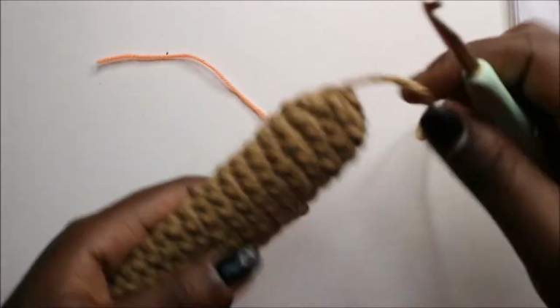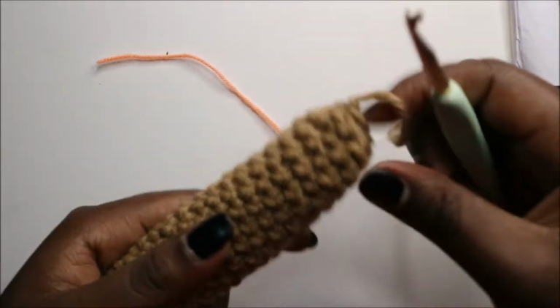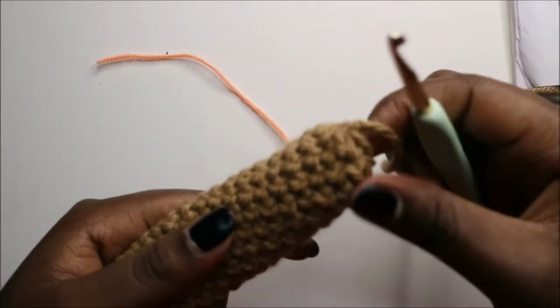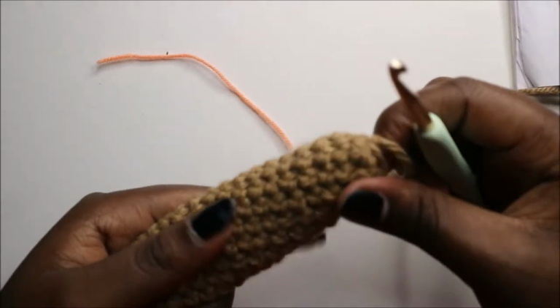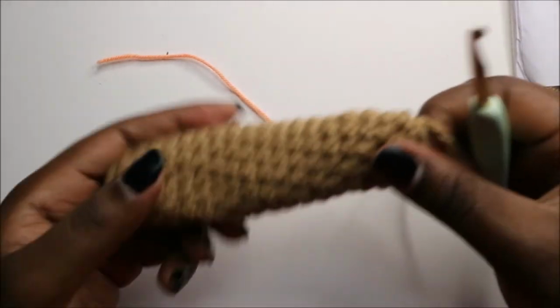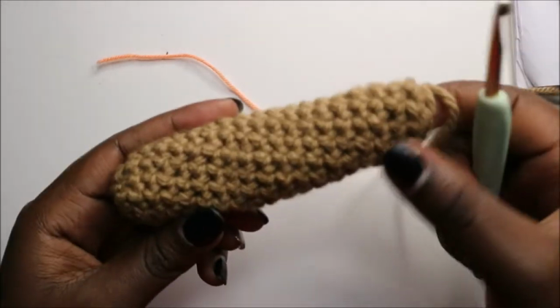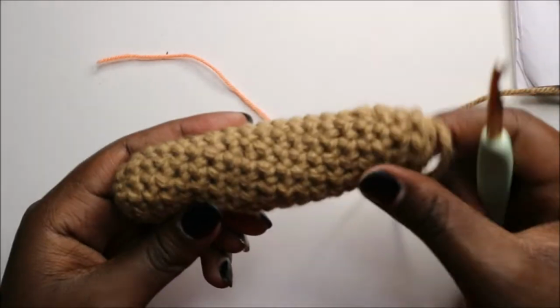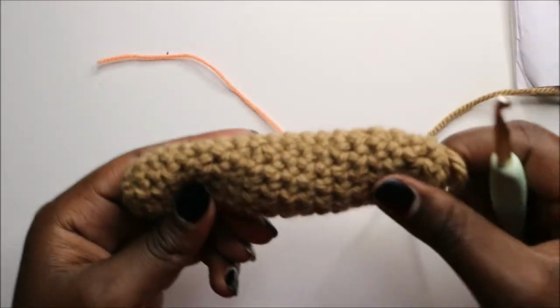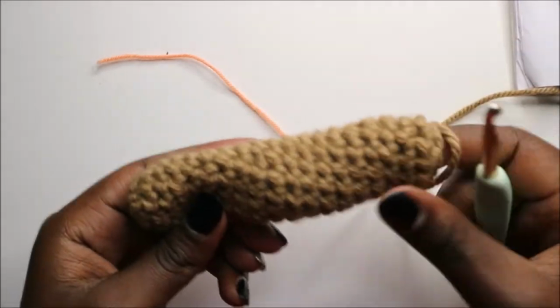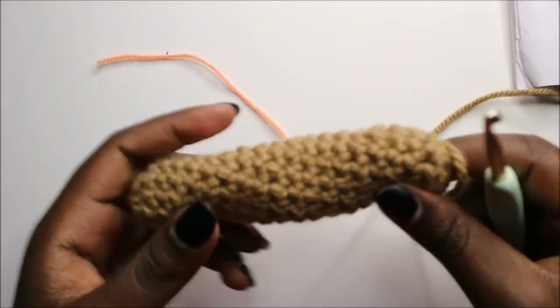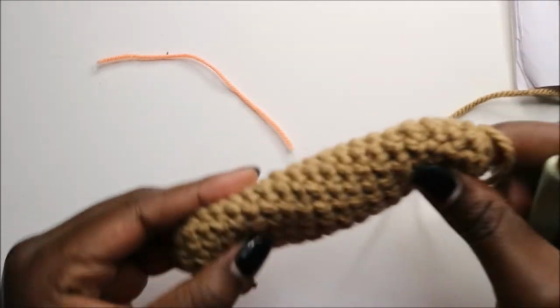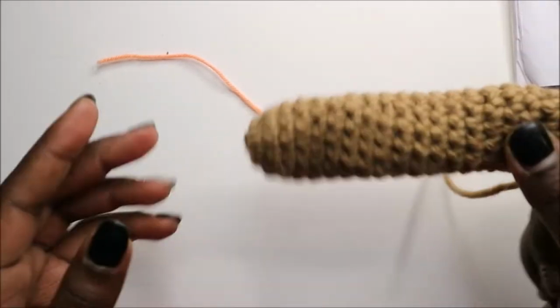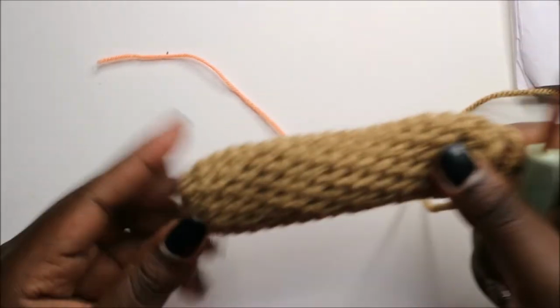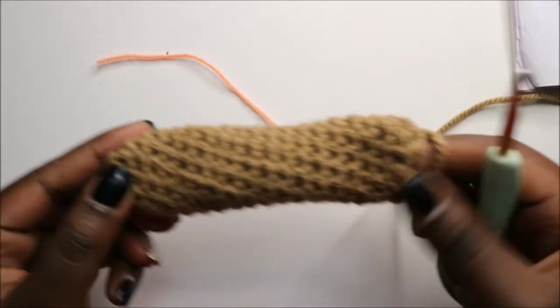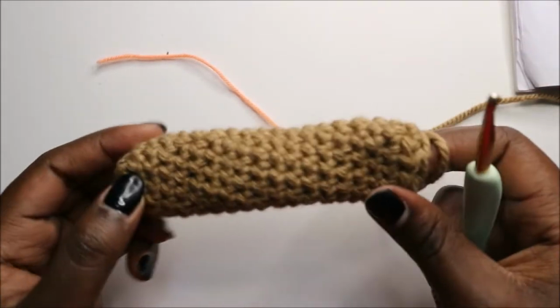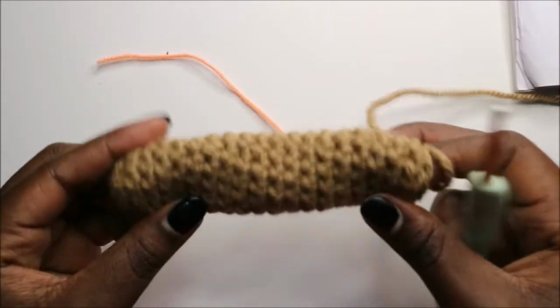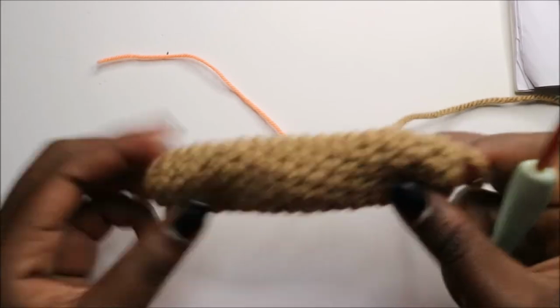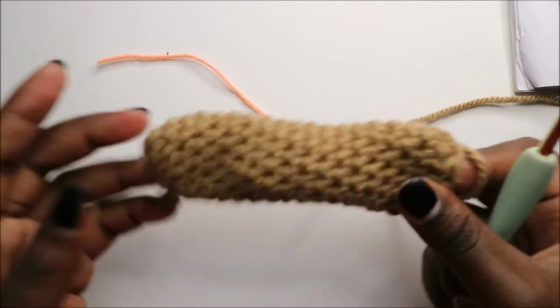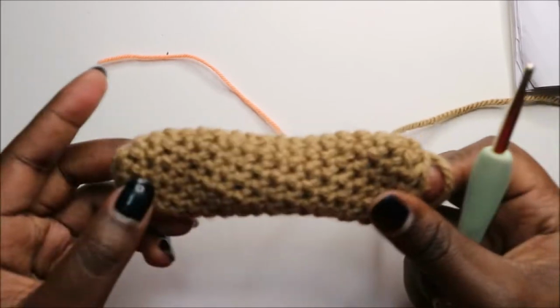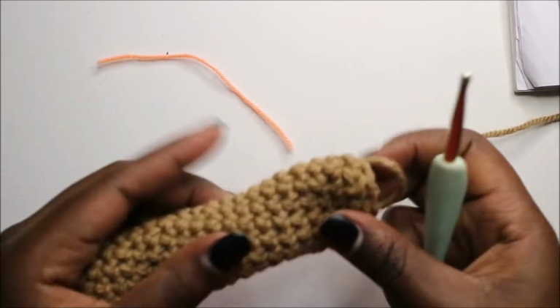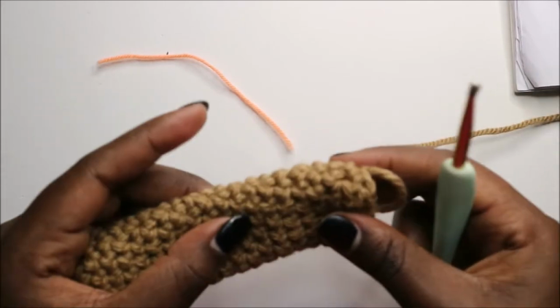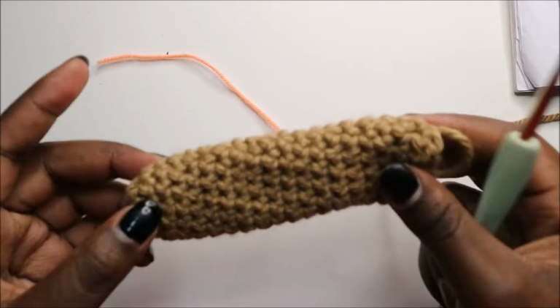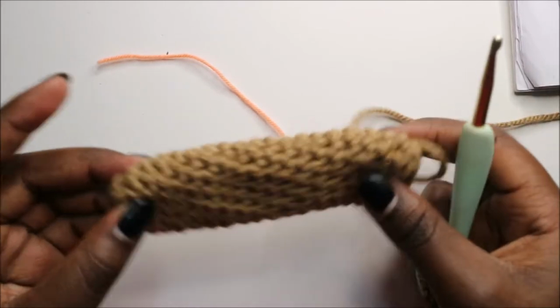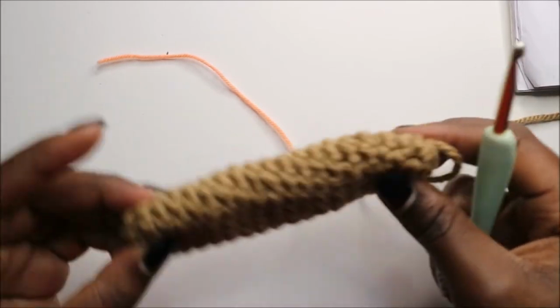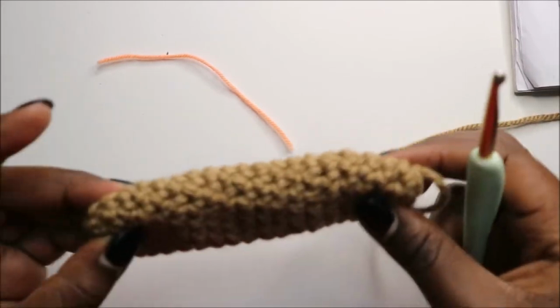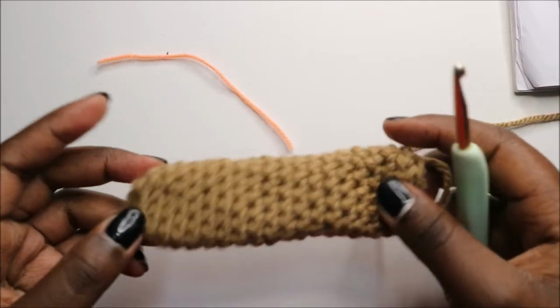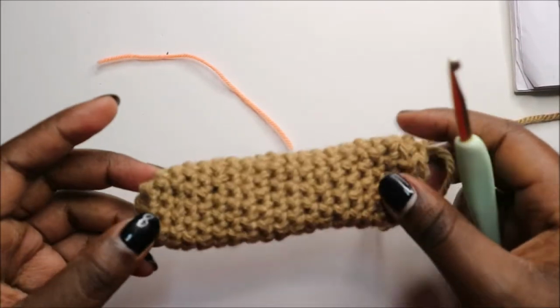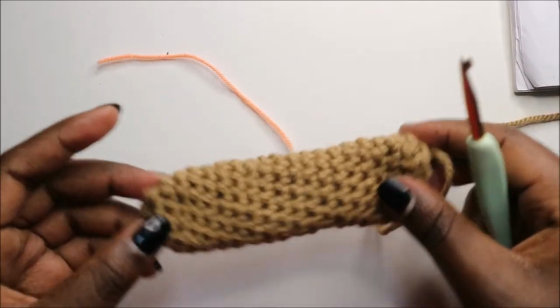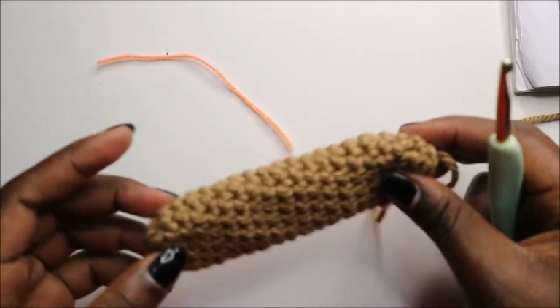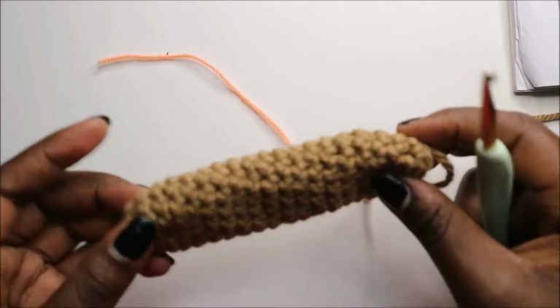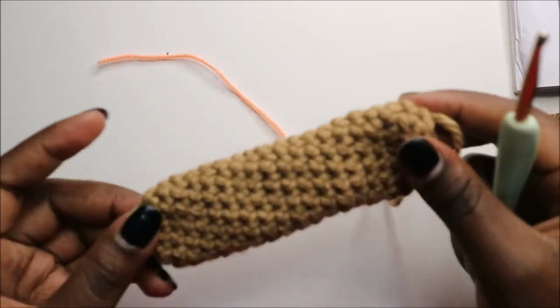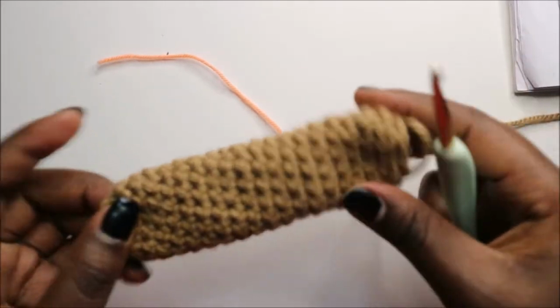My legs too — I'm not going to stuff them. I'm going to keep them flat because of attaching them to the little basket.